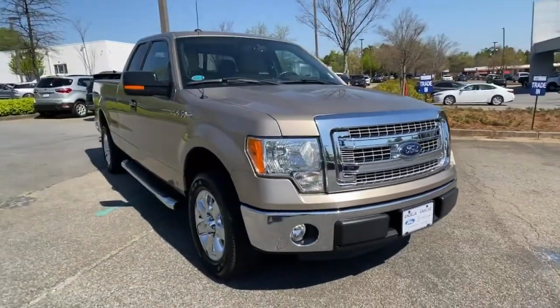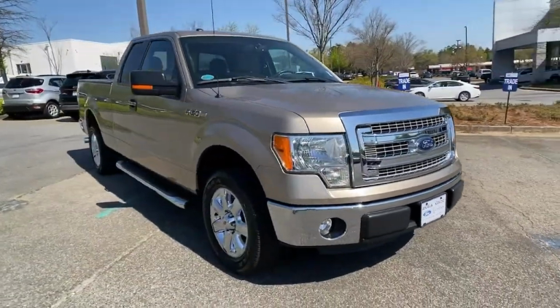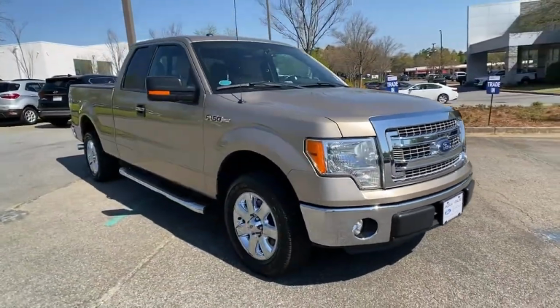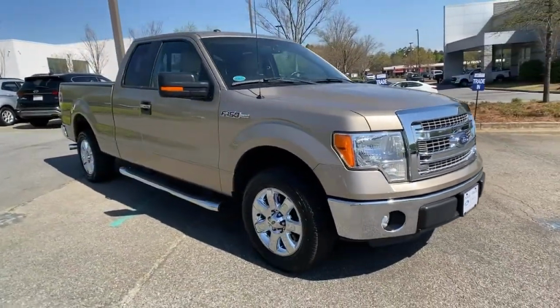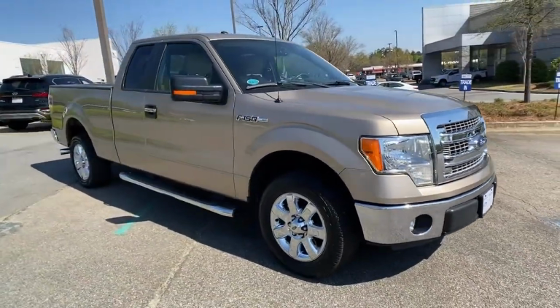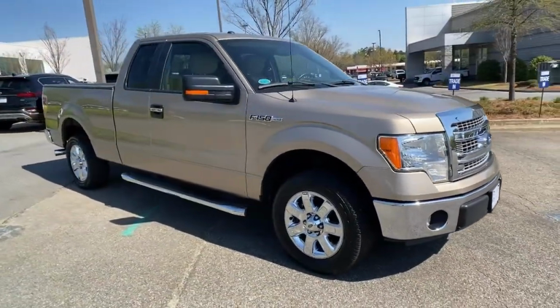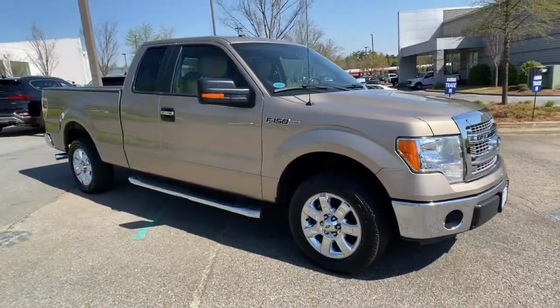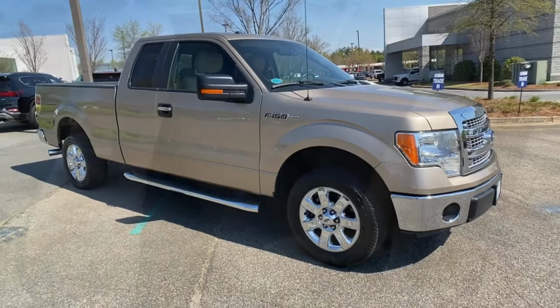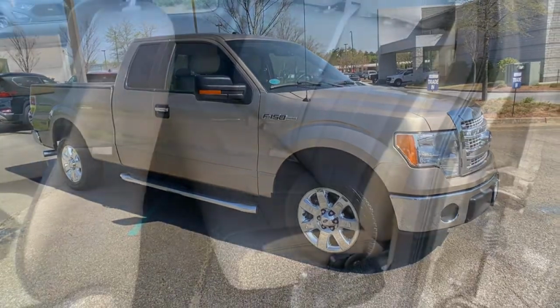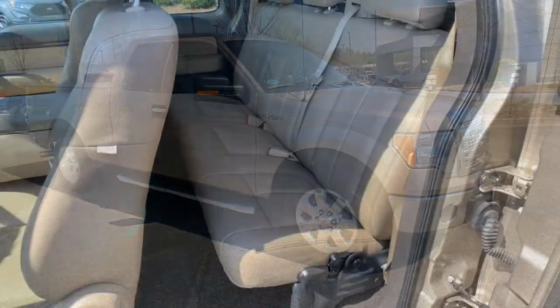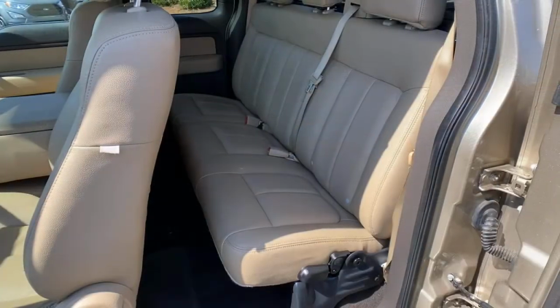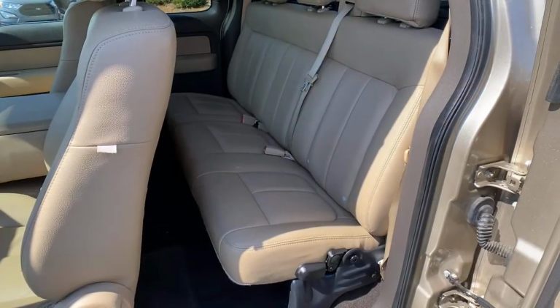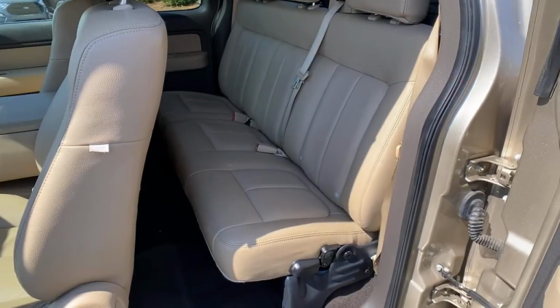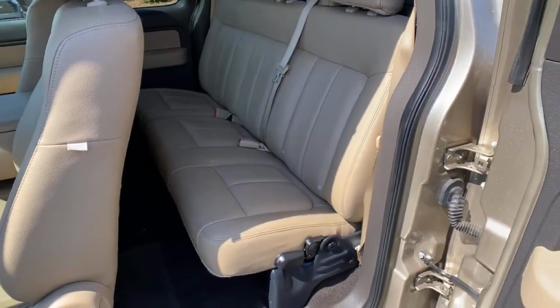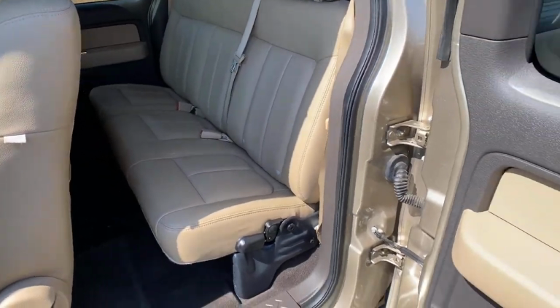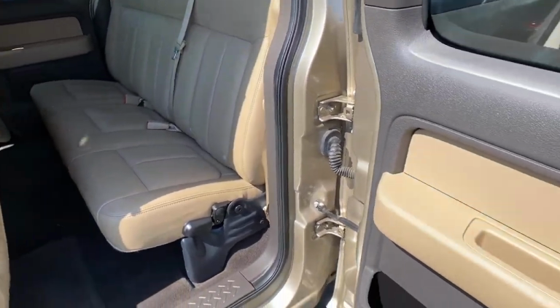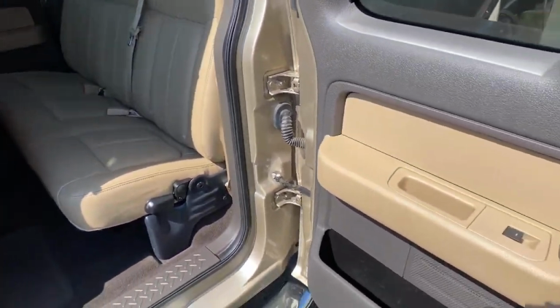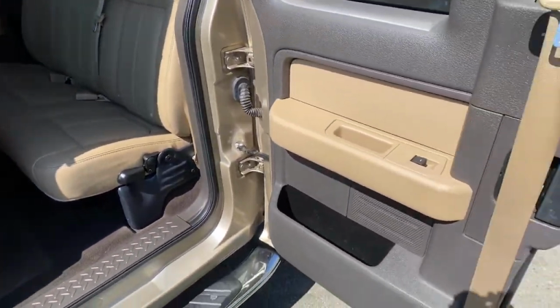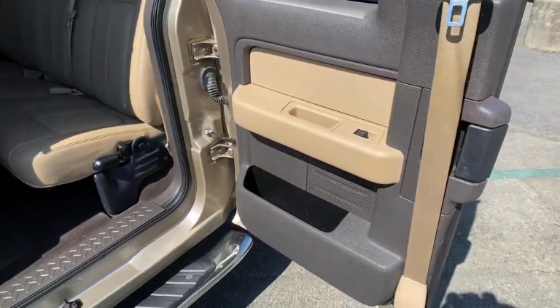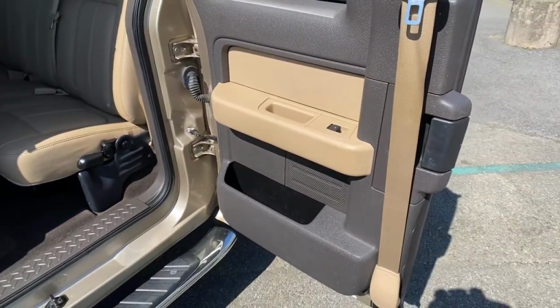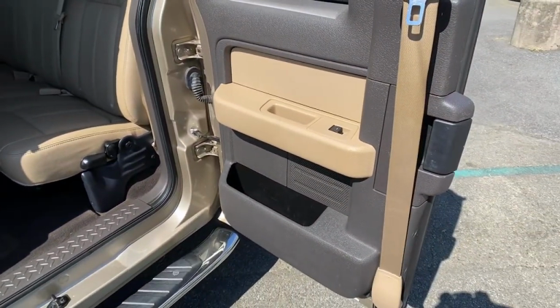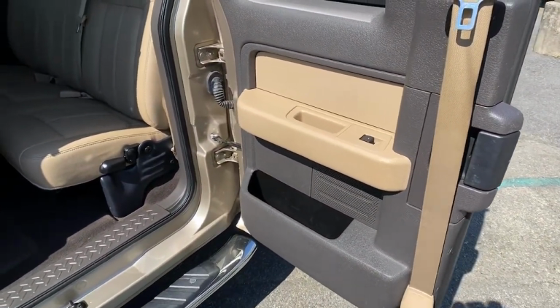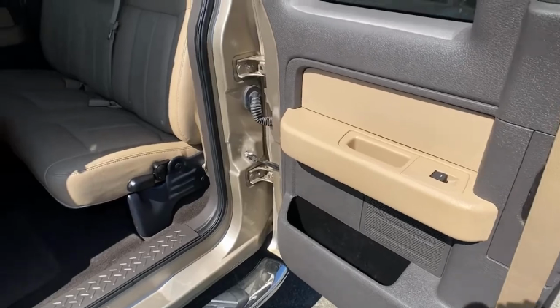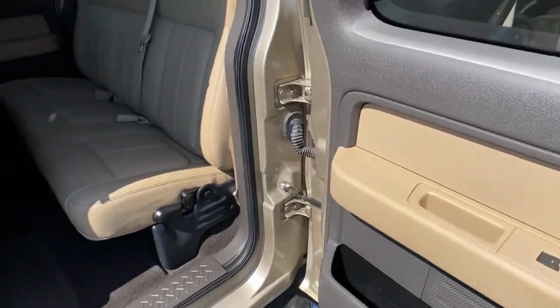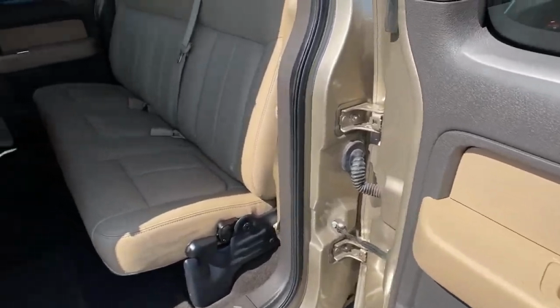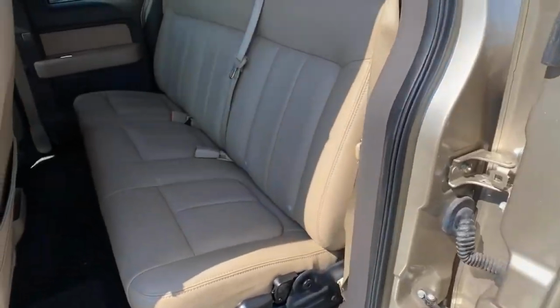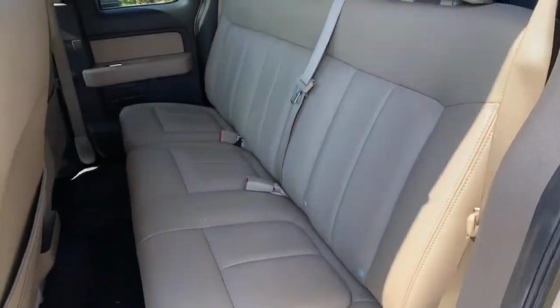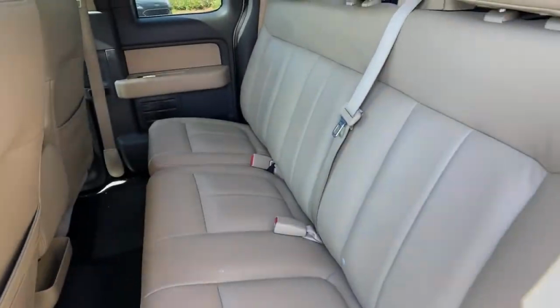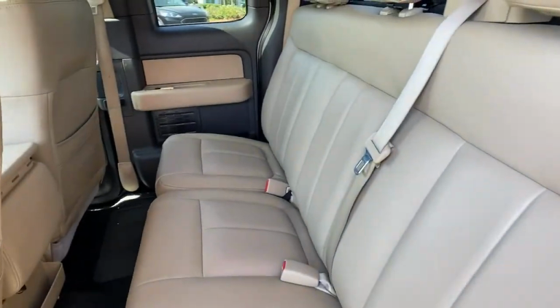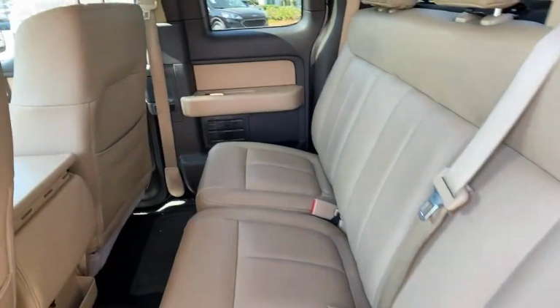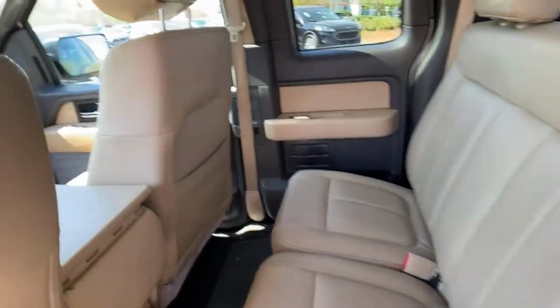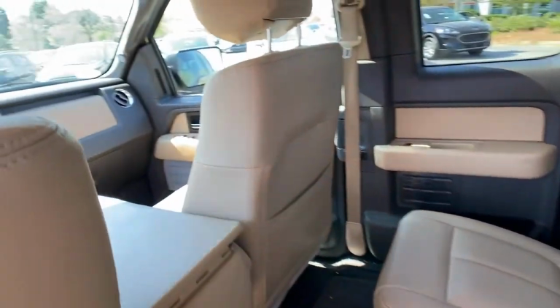These are just some of the great options this vehicle comes with: electronic stability control, aluminum wheels, power windows, four-wheel disc brakes, and power steering.